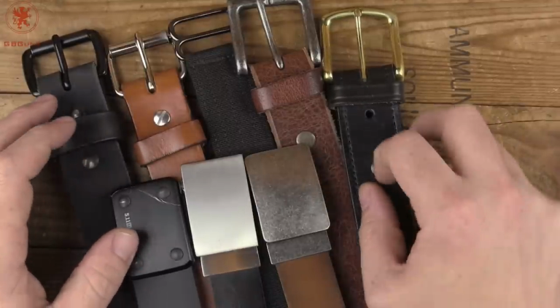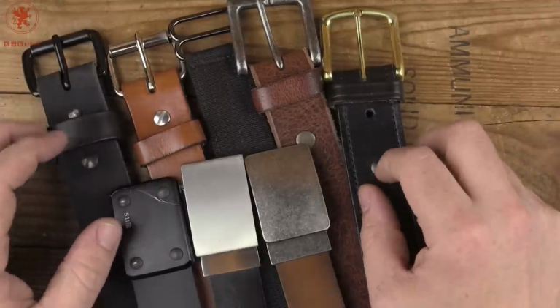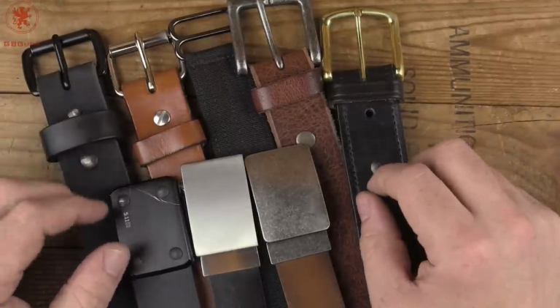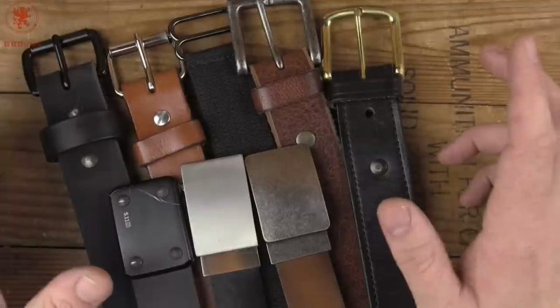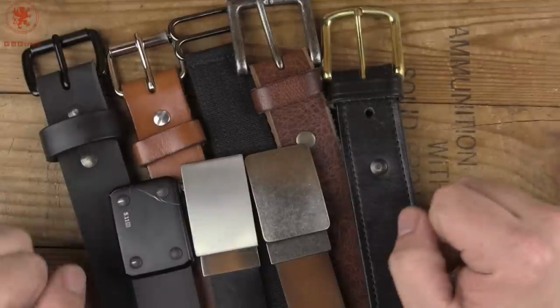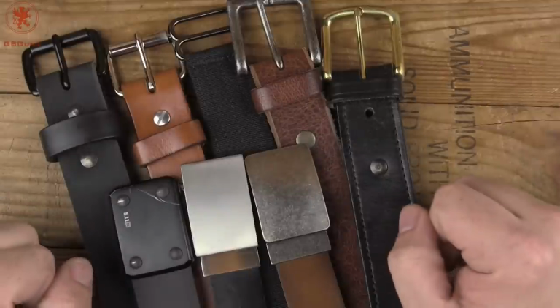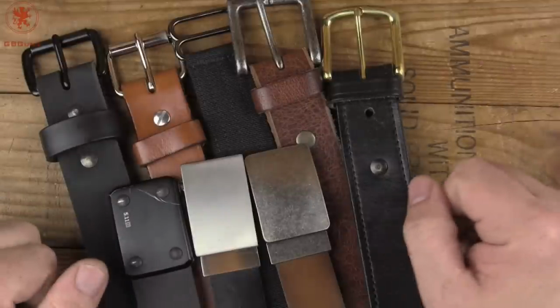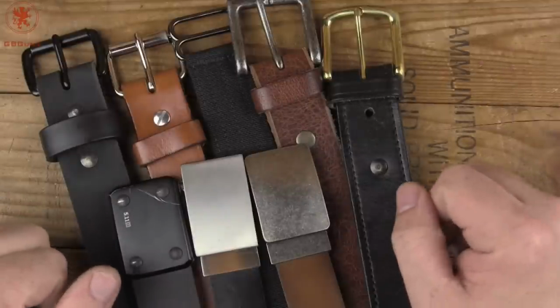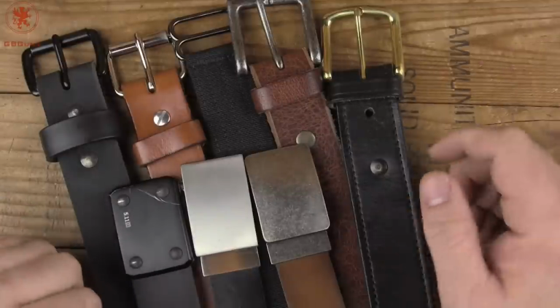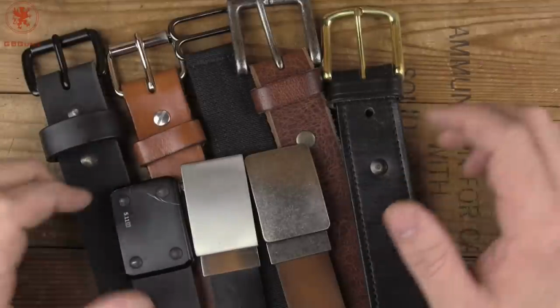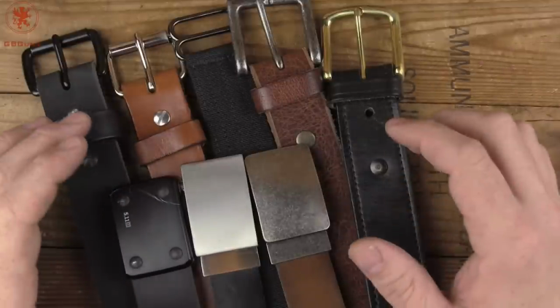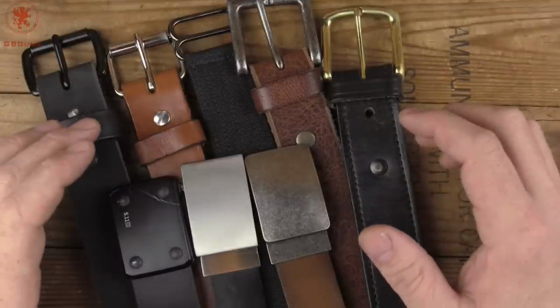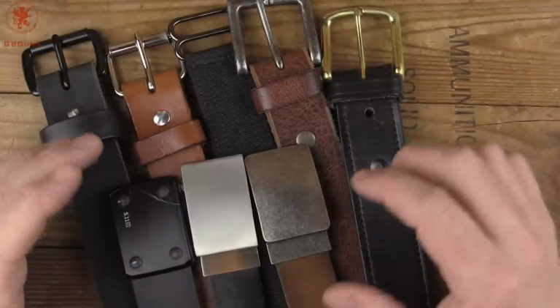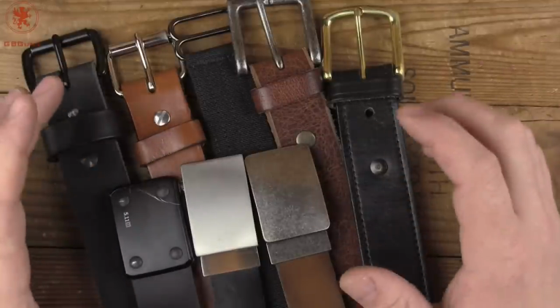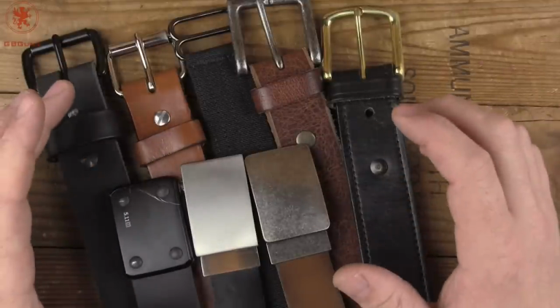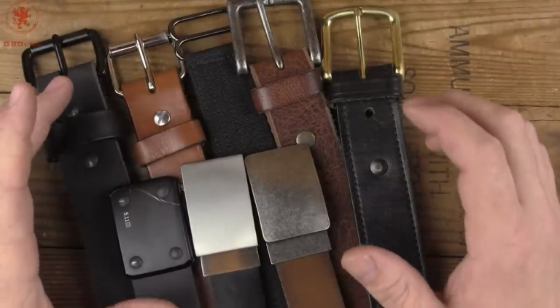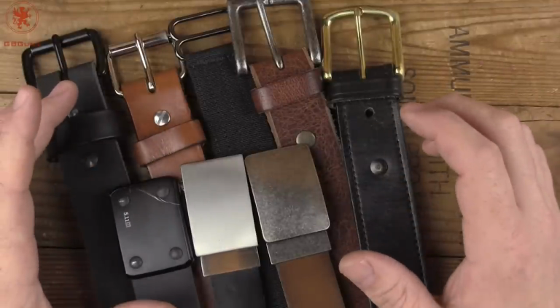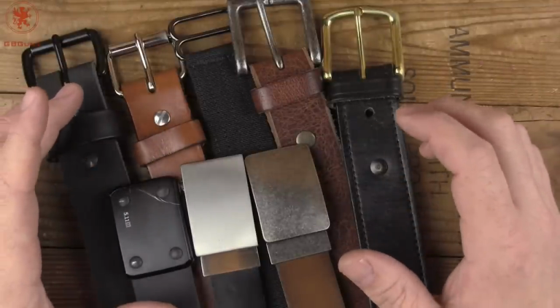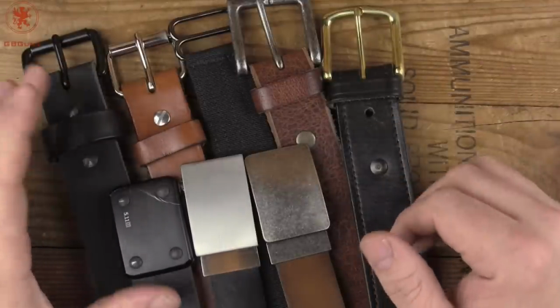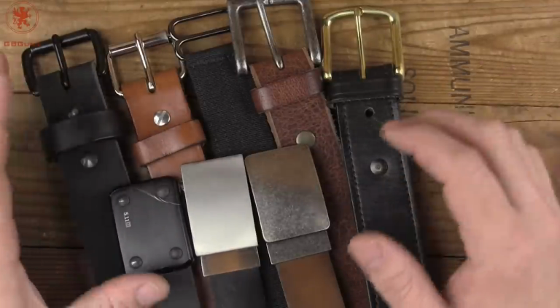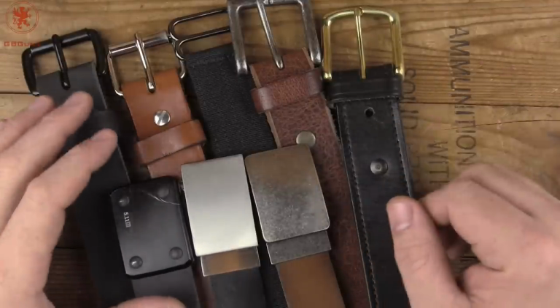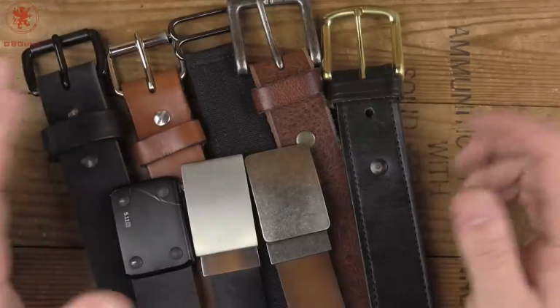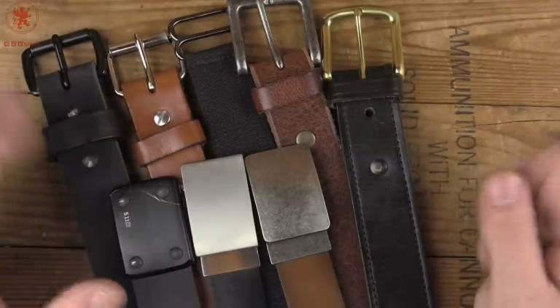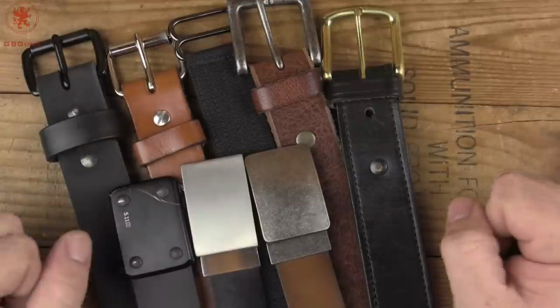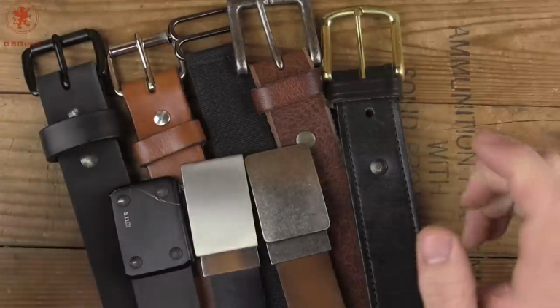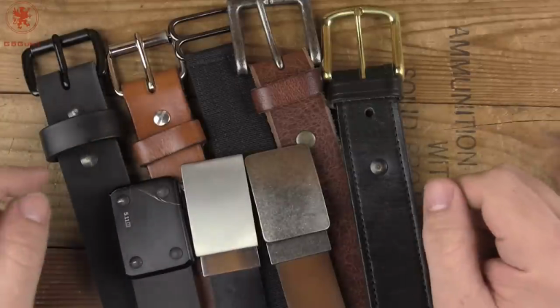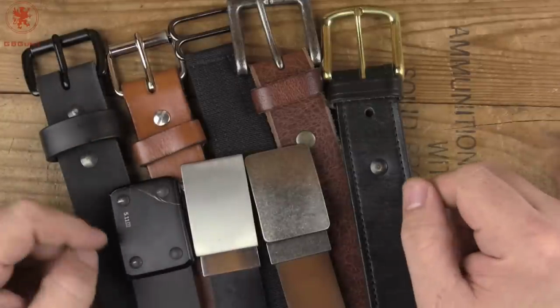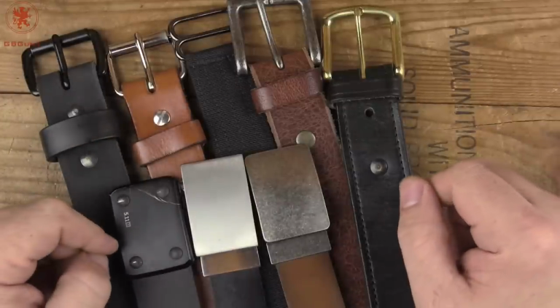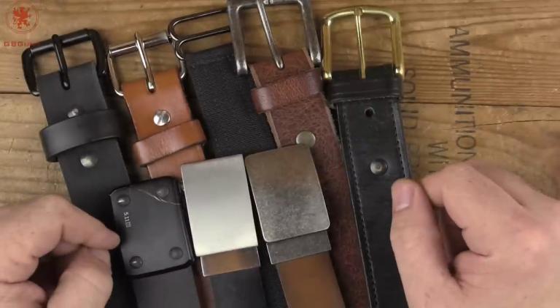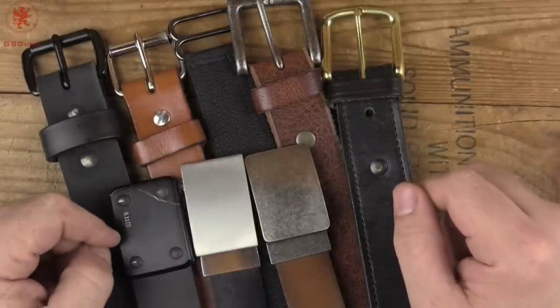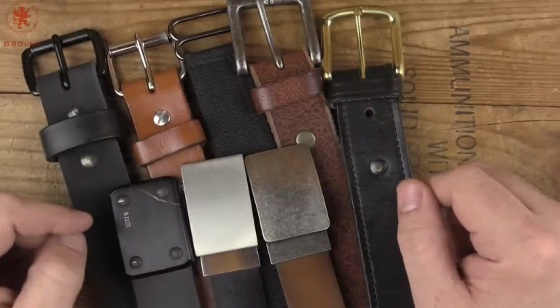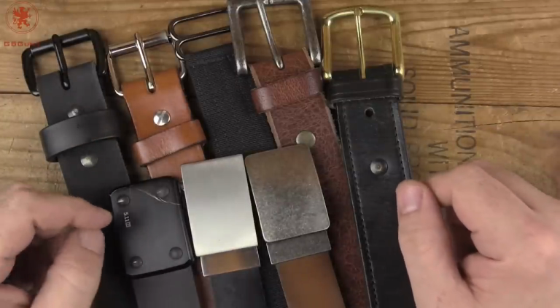Additionally, the activity is going to dictate. Do you need something that's going to hold everything tight in place because you're going to be doing a lot of moving around, or not? I'll show you what to look for when you're considering belts.